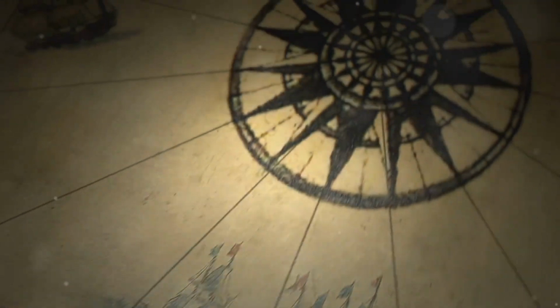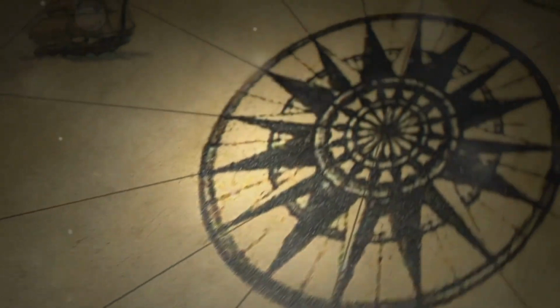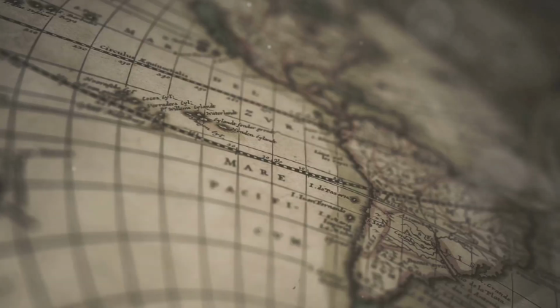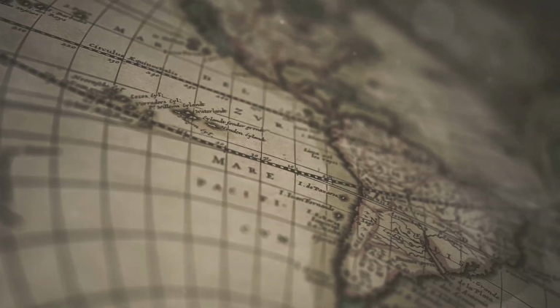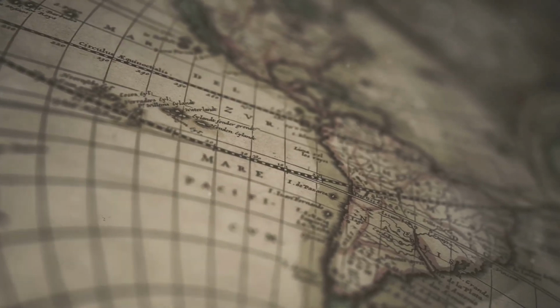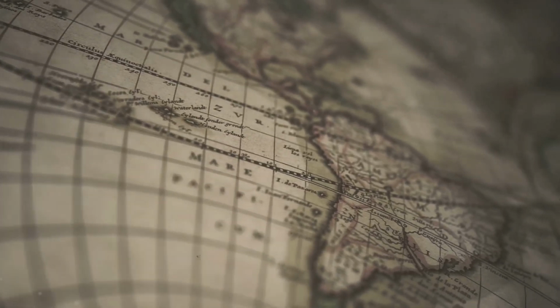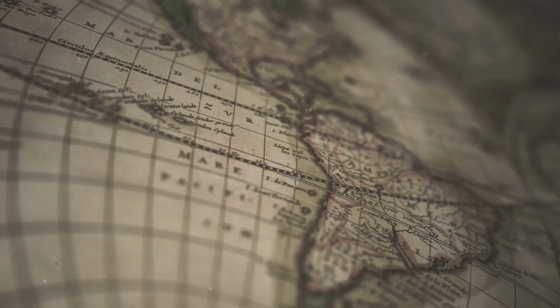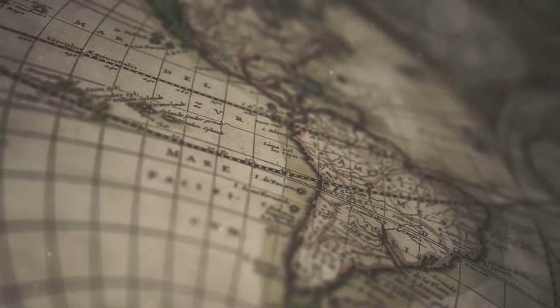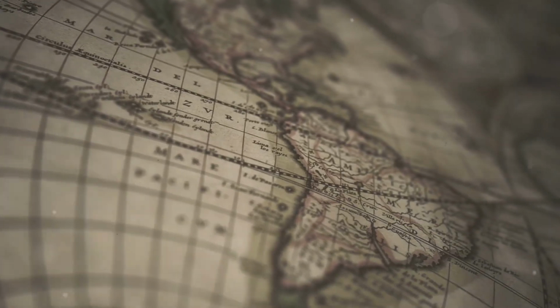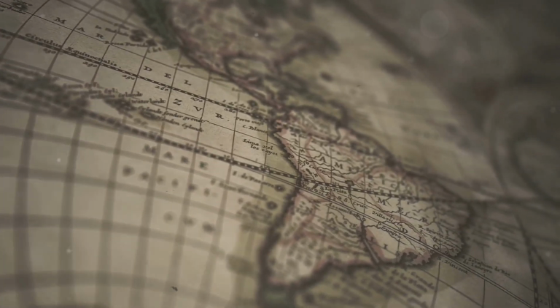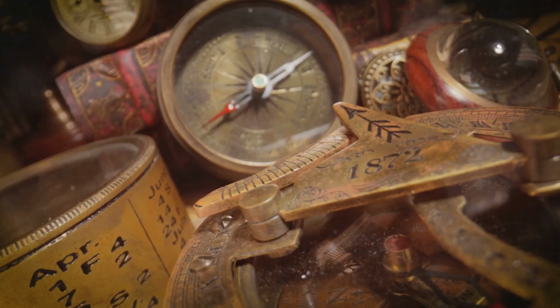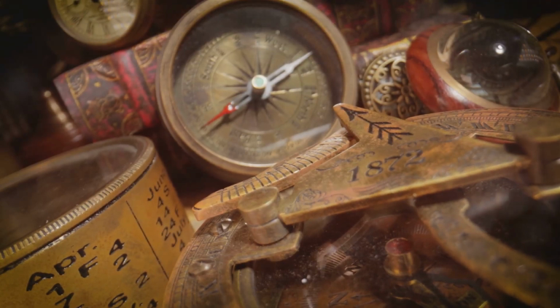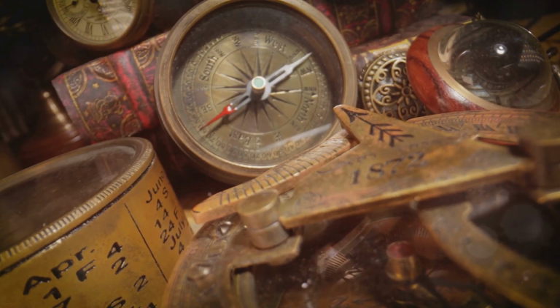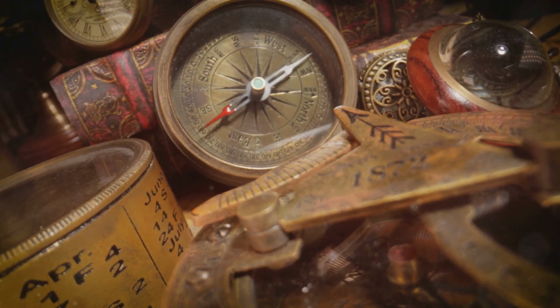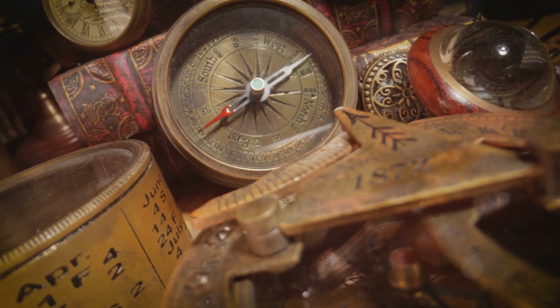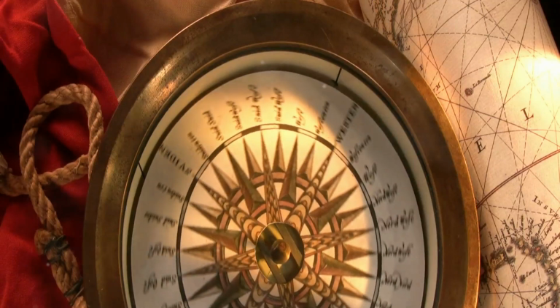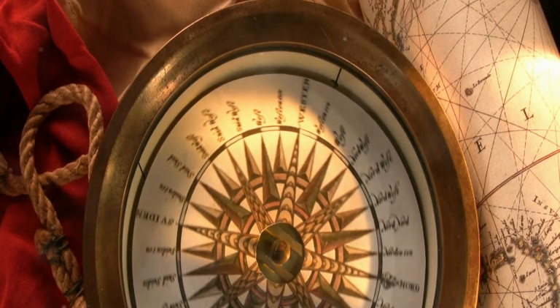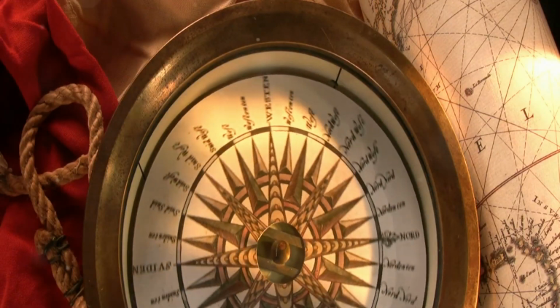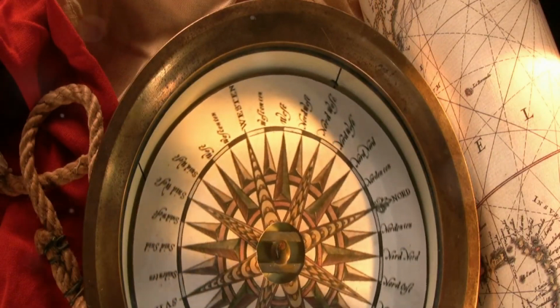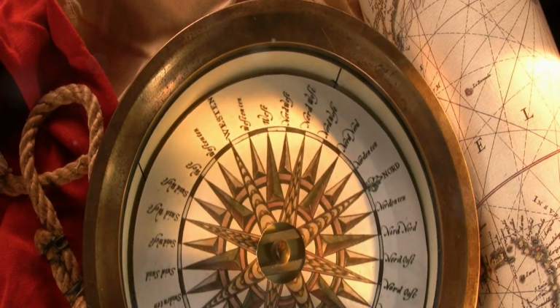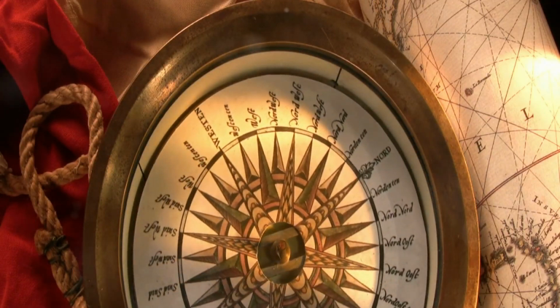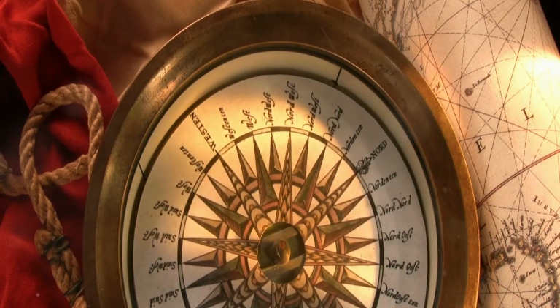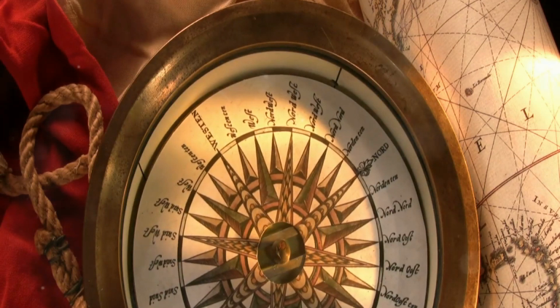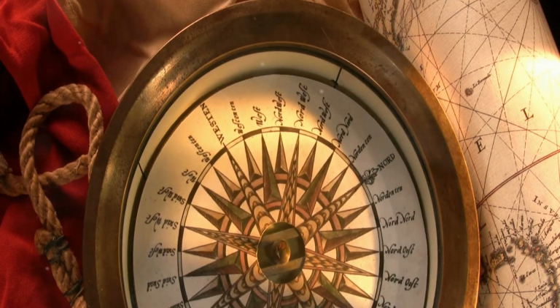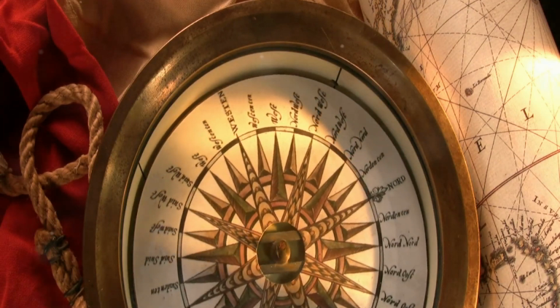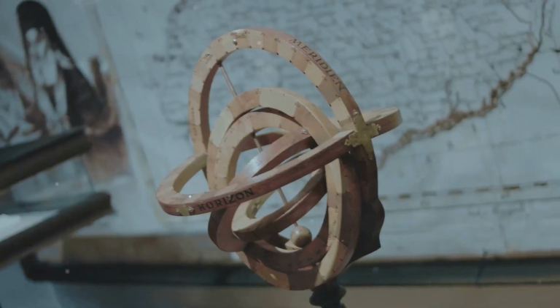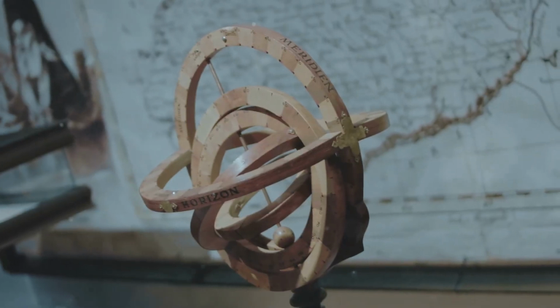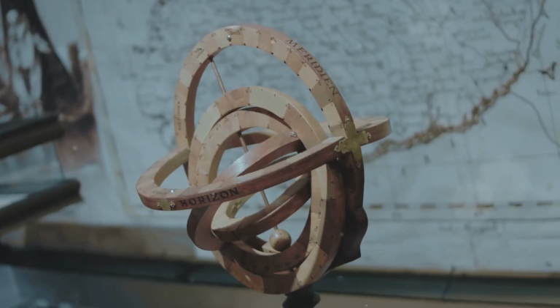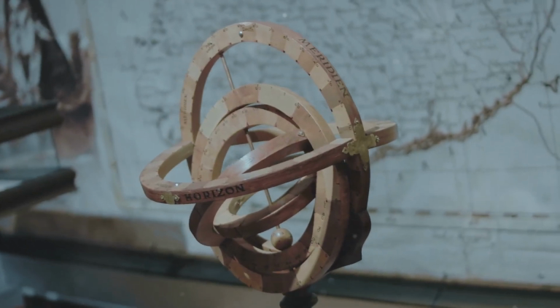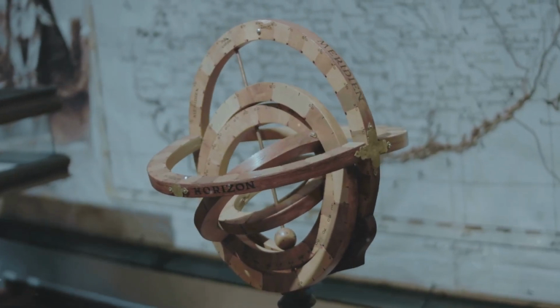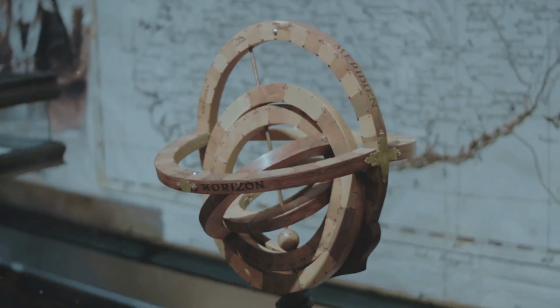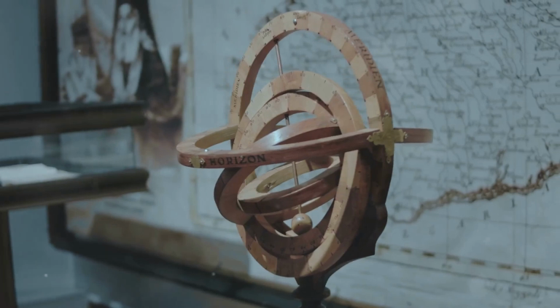First off, let's talk navigation. Before the 15th century, mariners mostly hugged coastlines. Then enter the magnetic compass. This game changer allowed sailors to determine direction even when land was out of sight. It wasn't perfect, but it was a start.